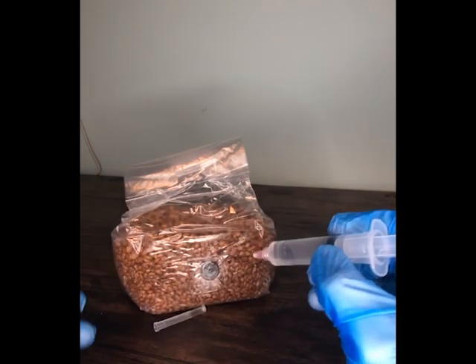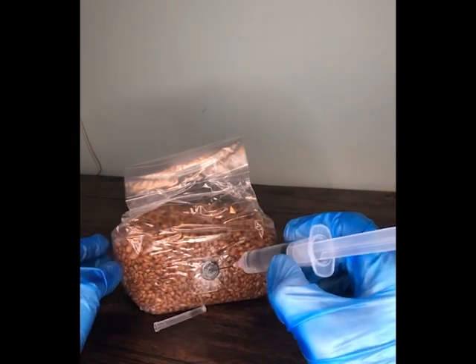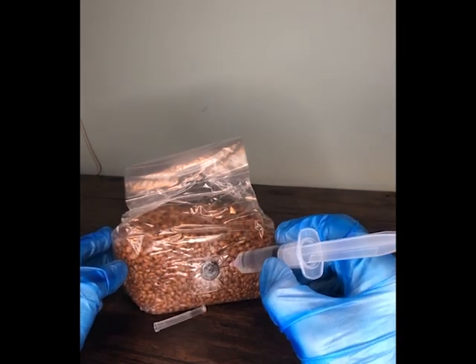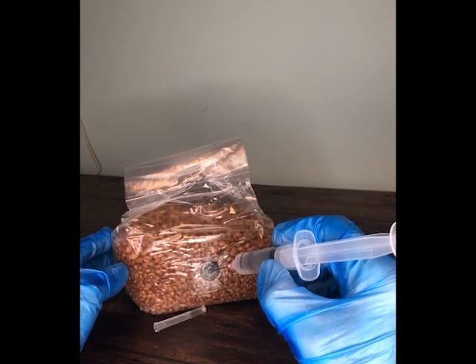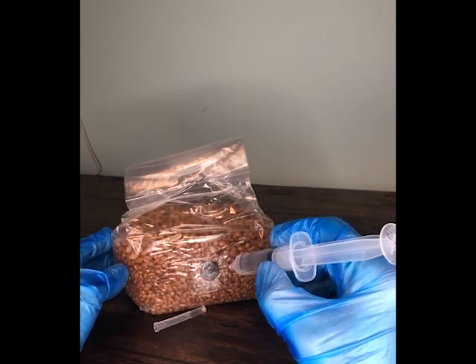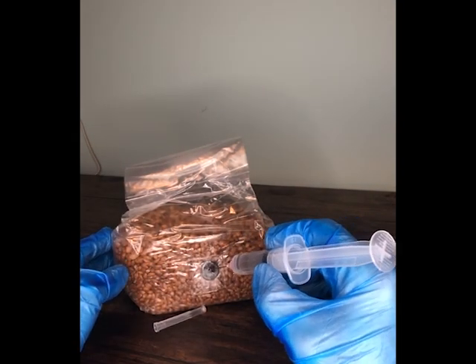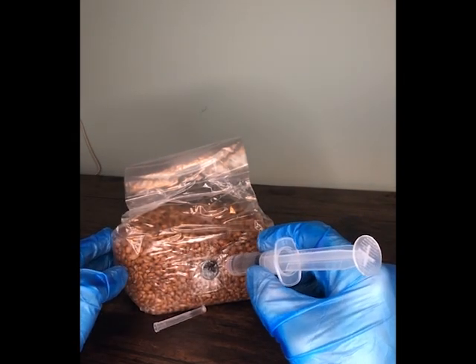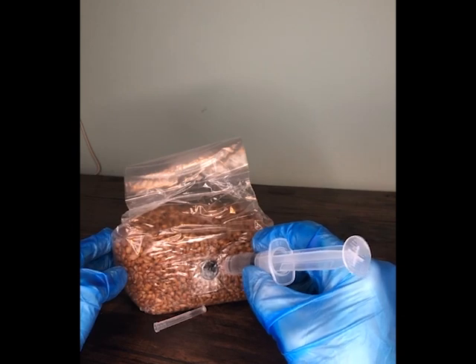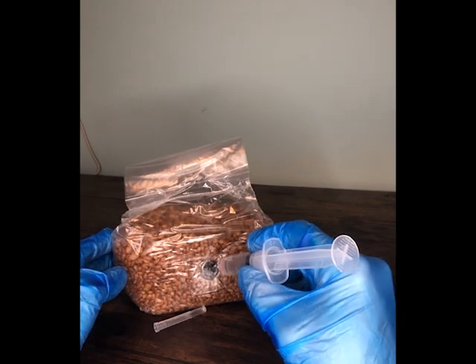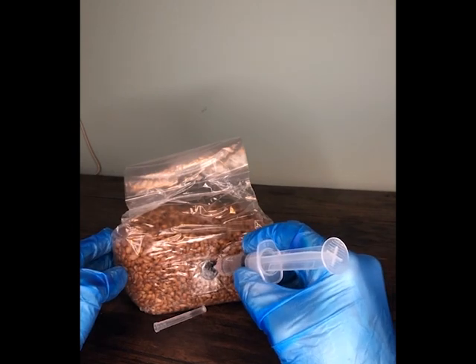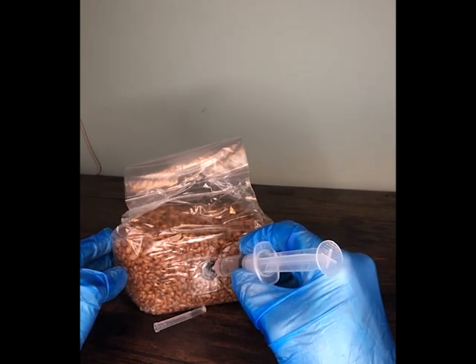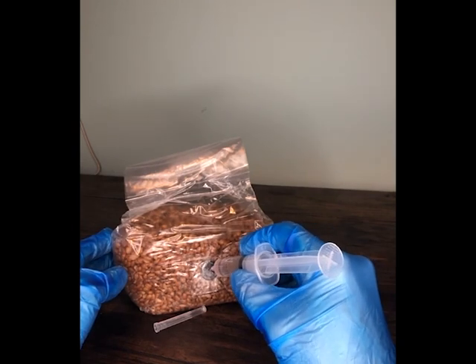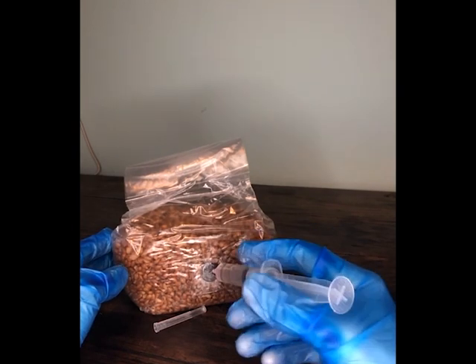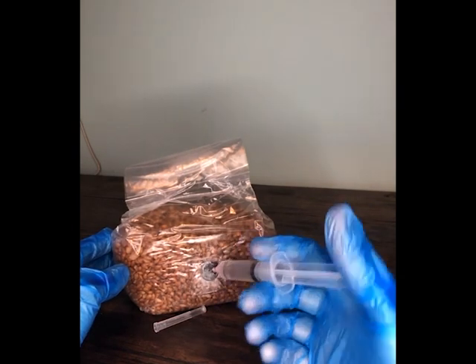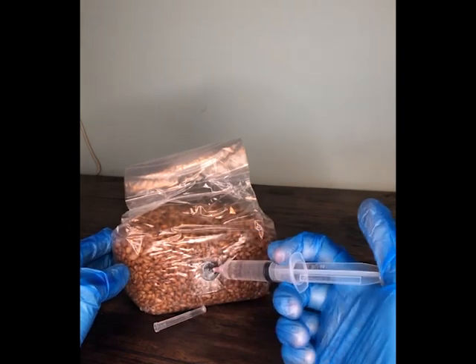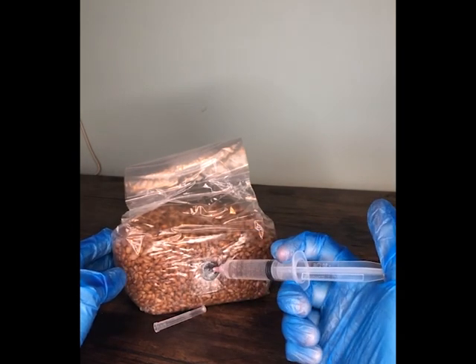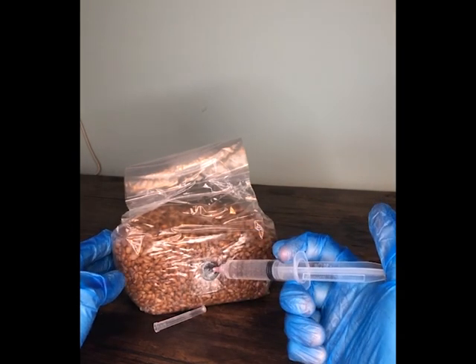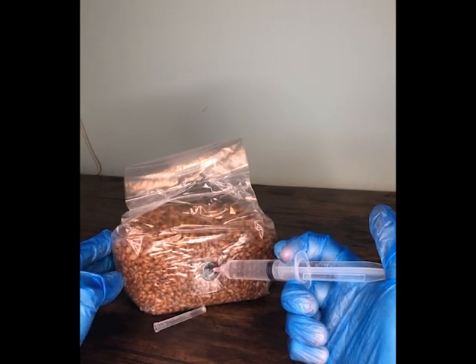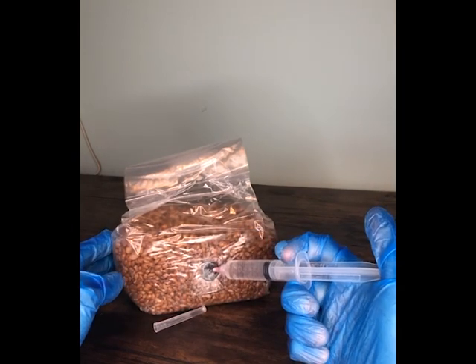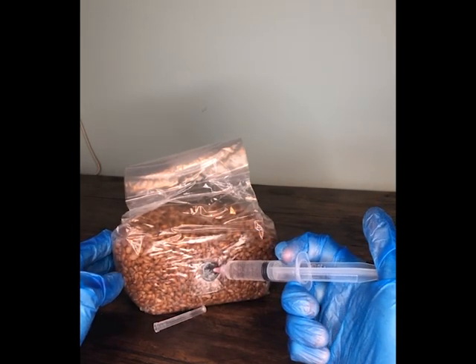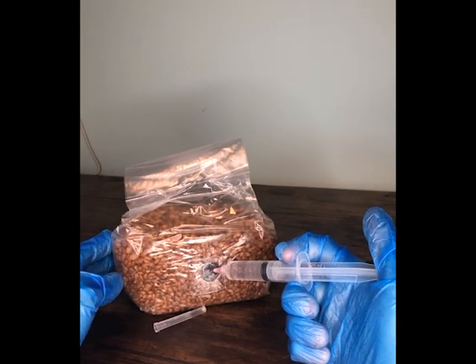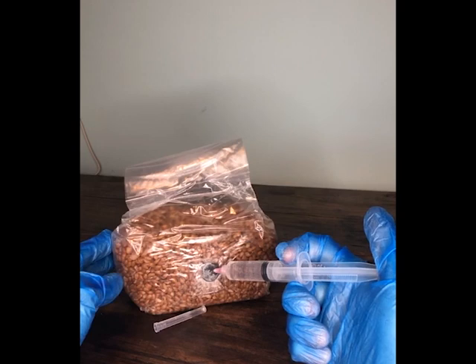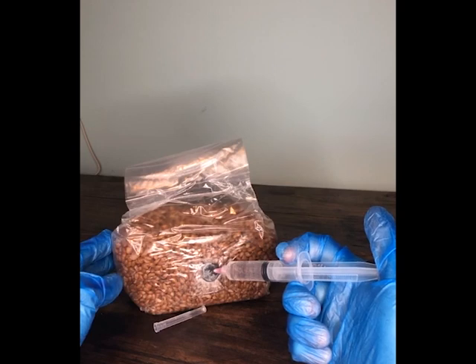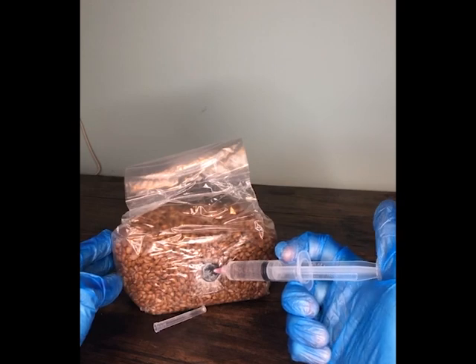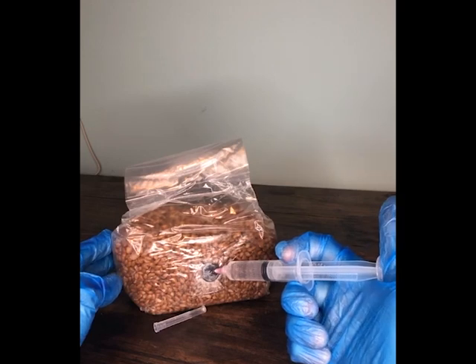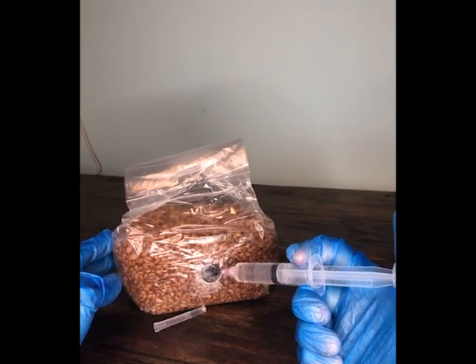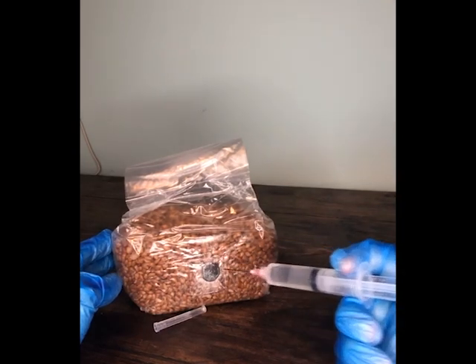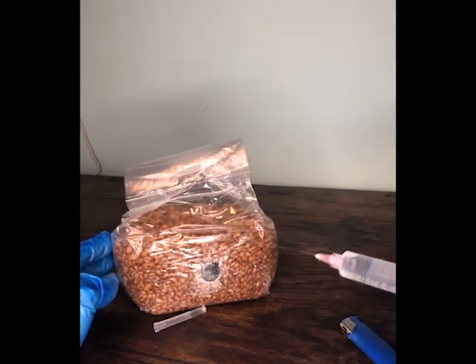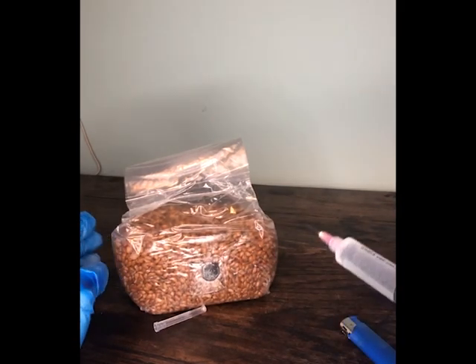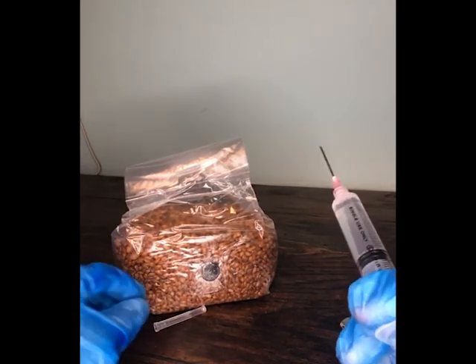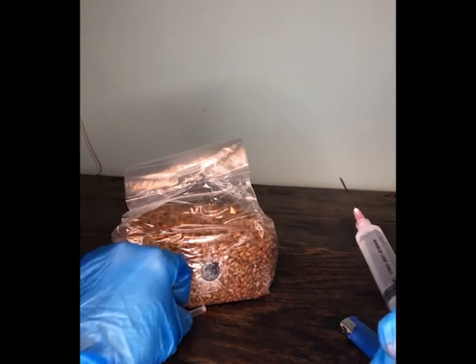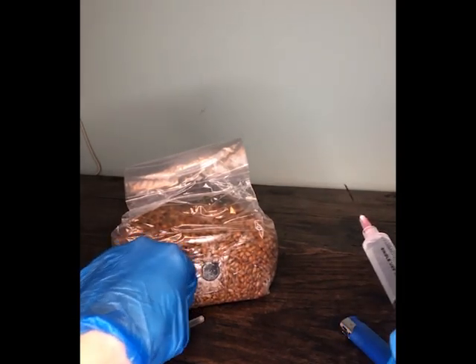Finally we're going to push the needle into the injection port on the bag and squeeze between one to two millilitres of liquid culture into the bag, and well done — you've inoculated your bag.